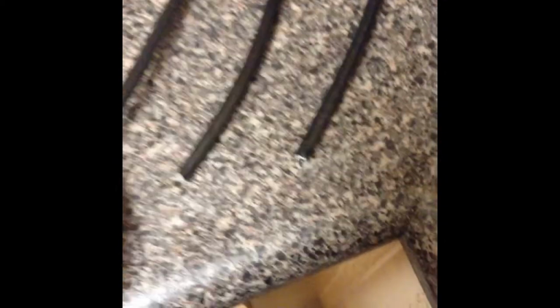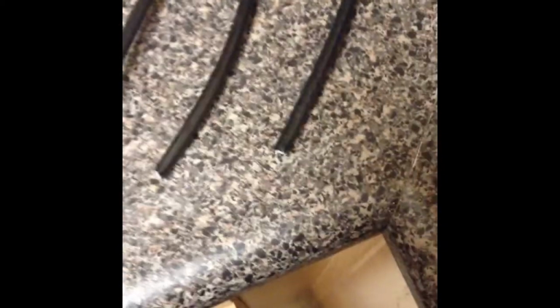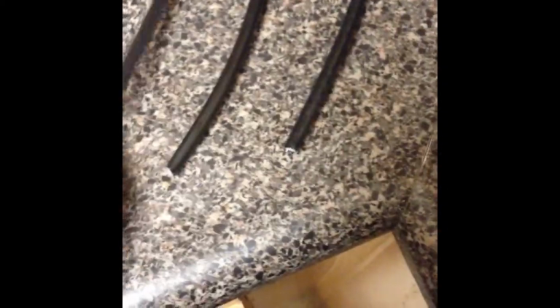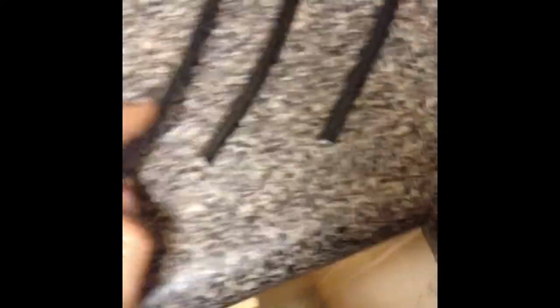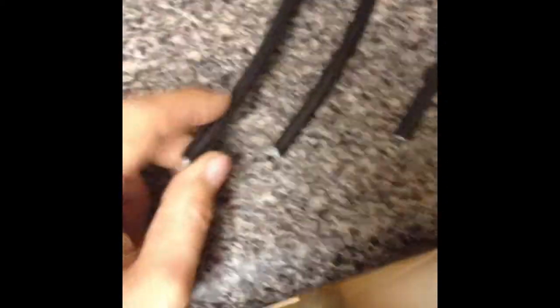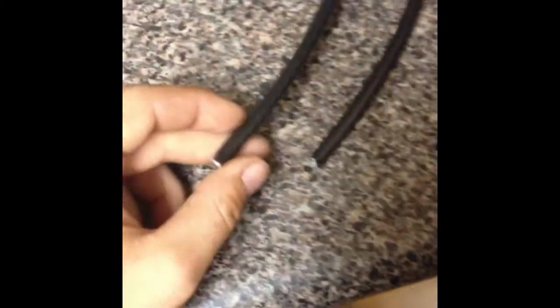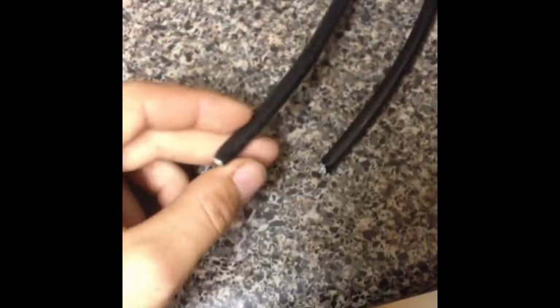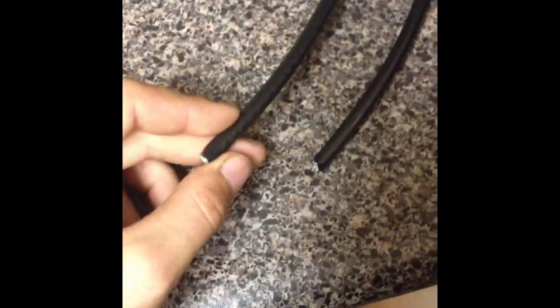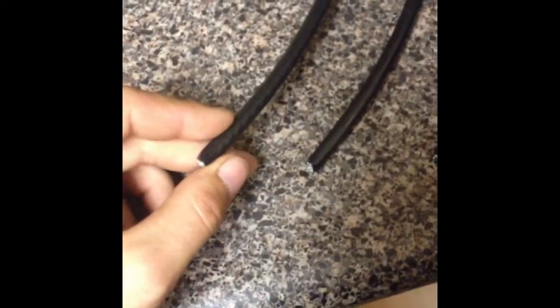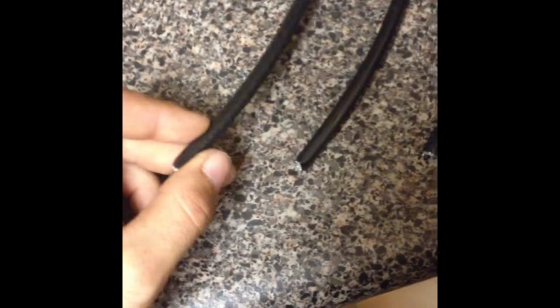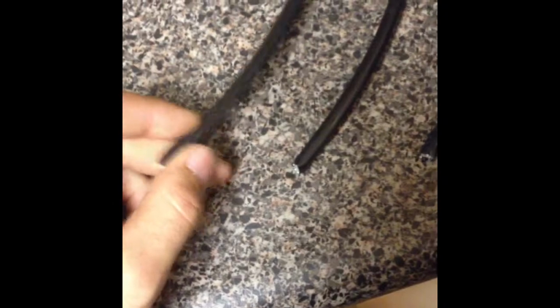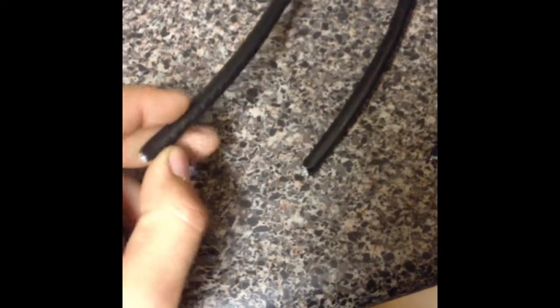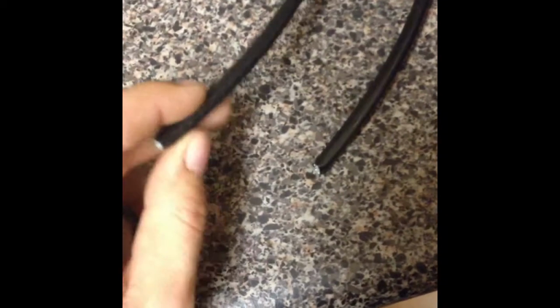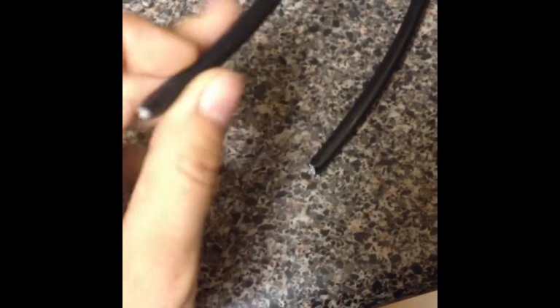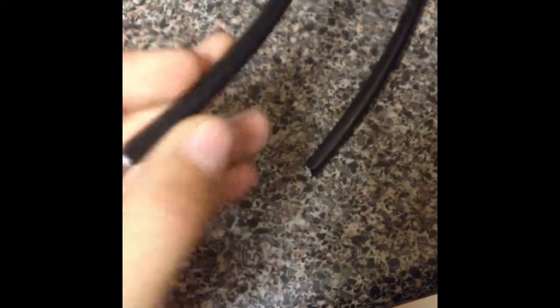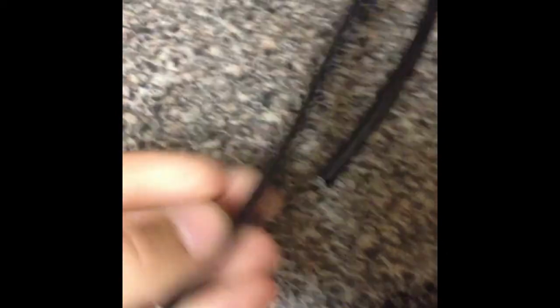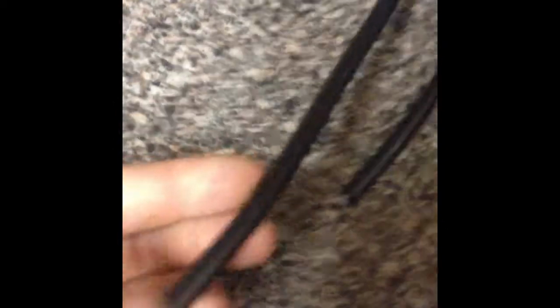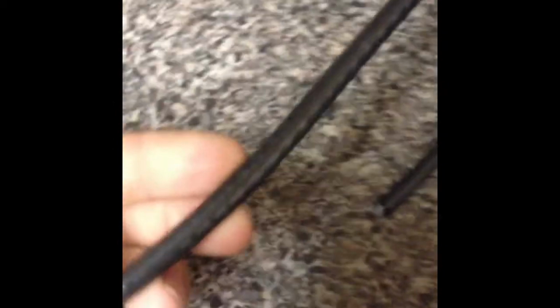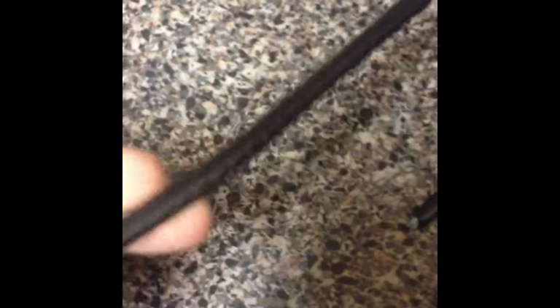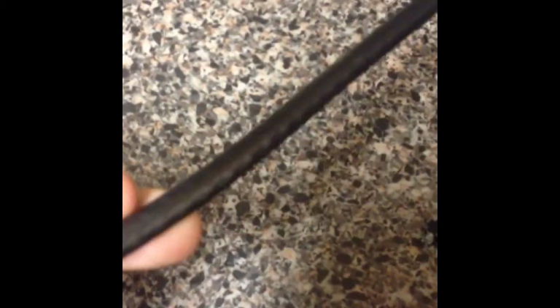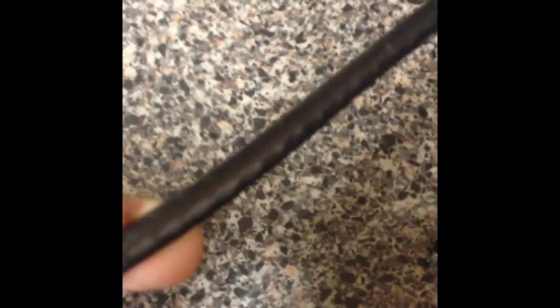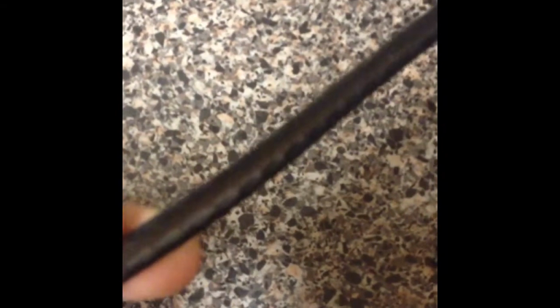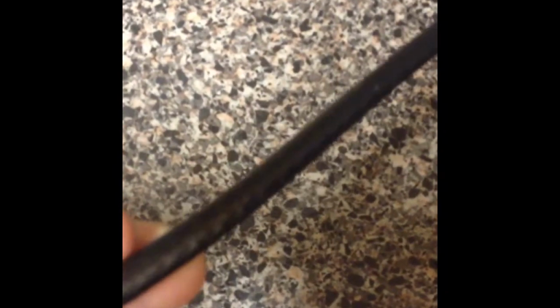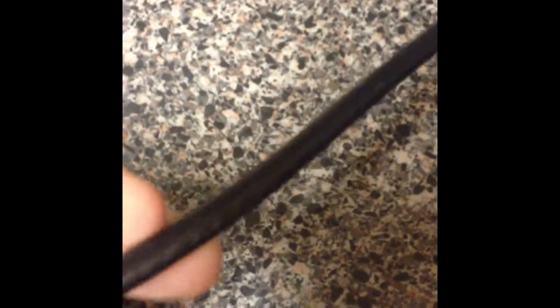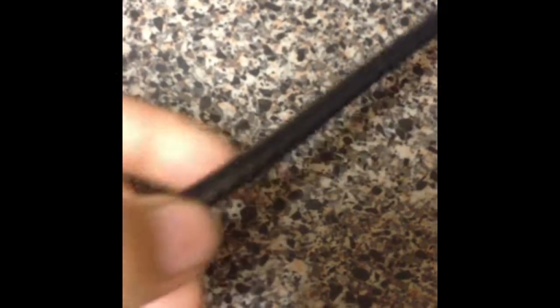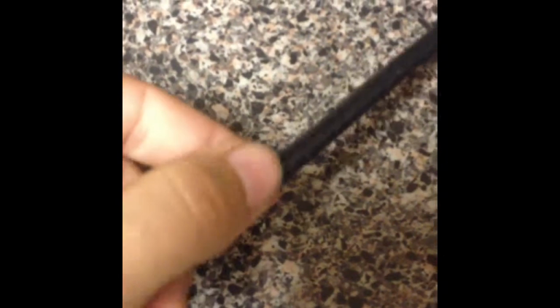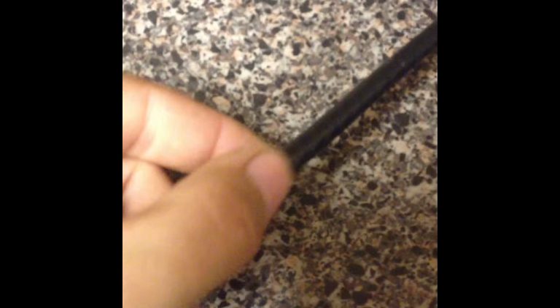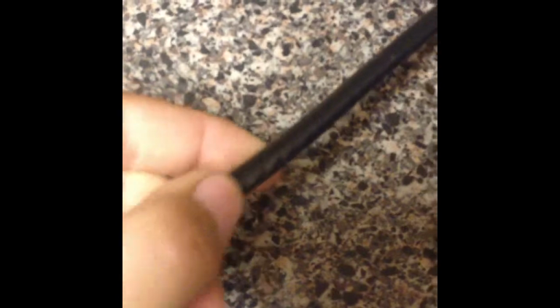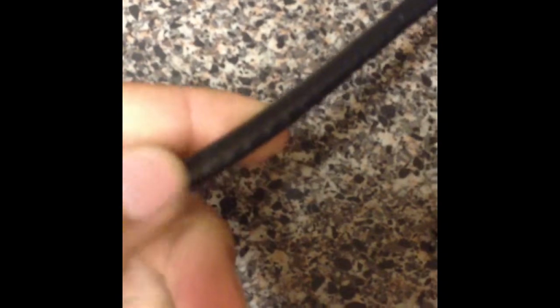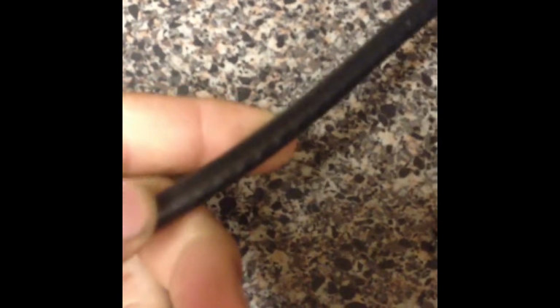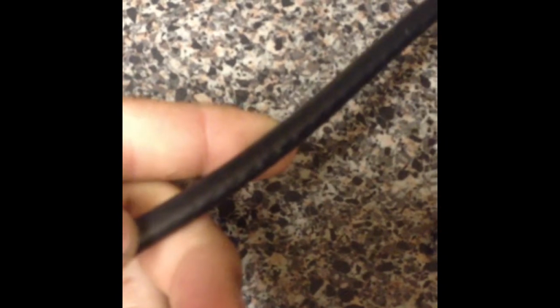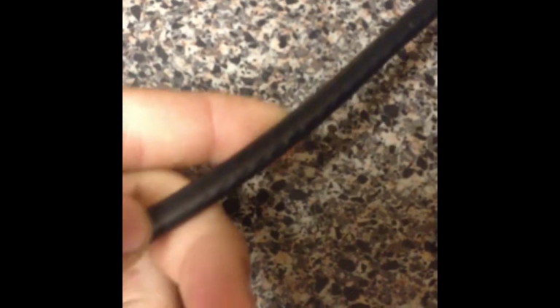The first cable we have here is our house cable. It's the kind that runs into the house, and if you can see, it's kind of bumpy on the edge.